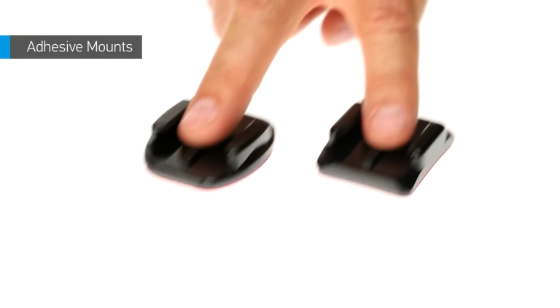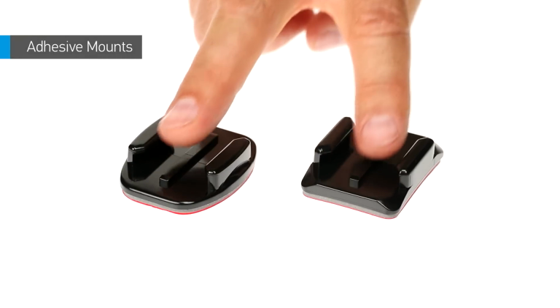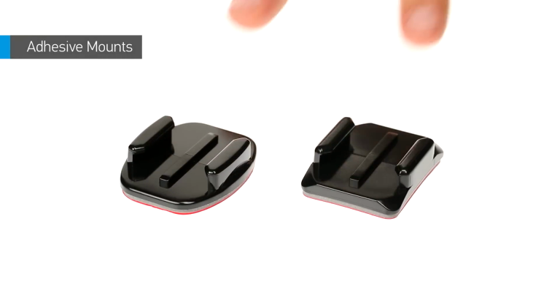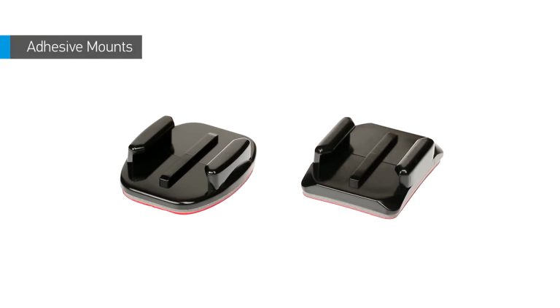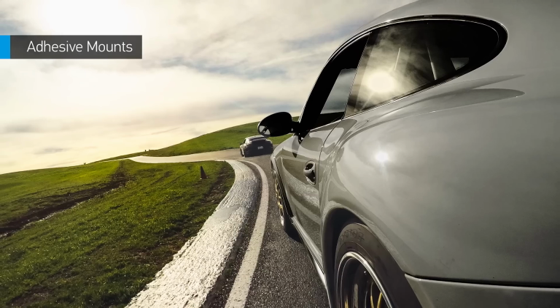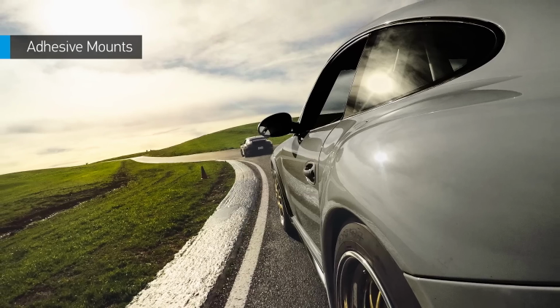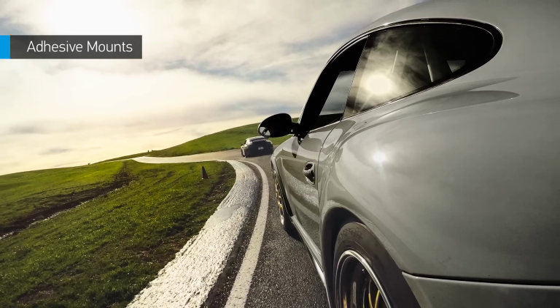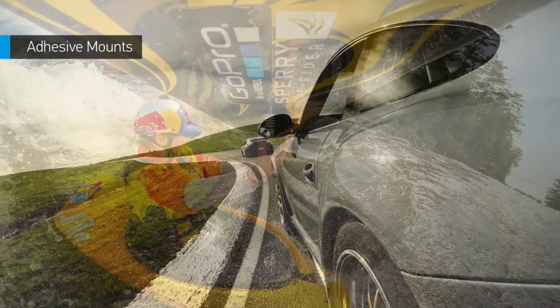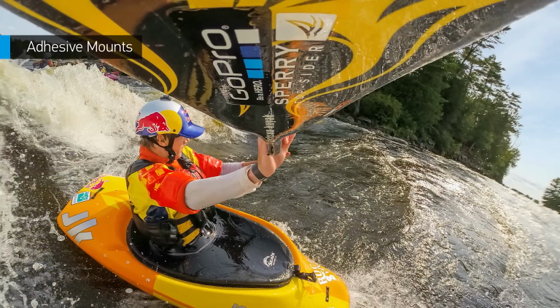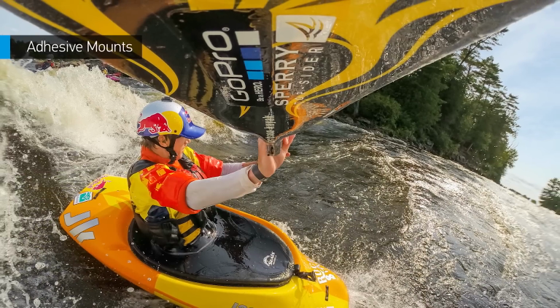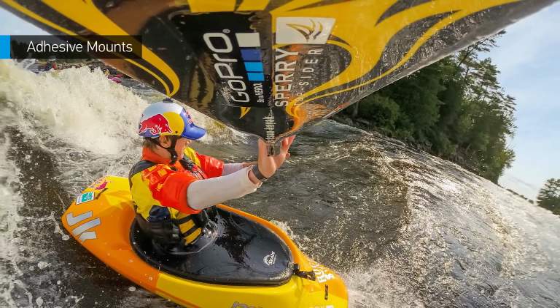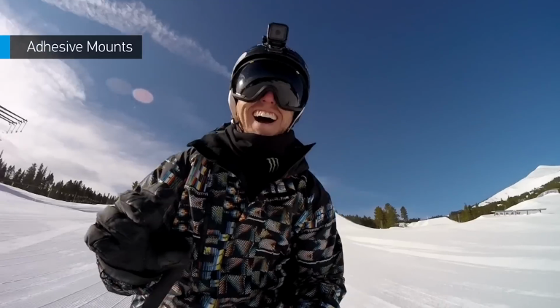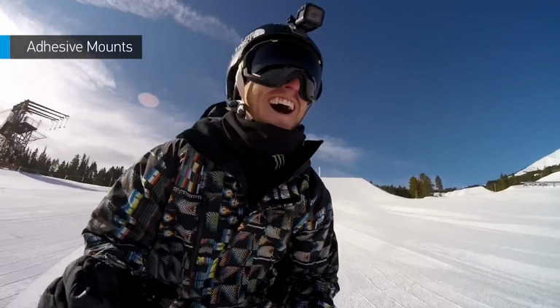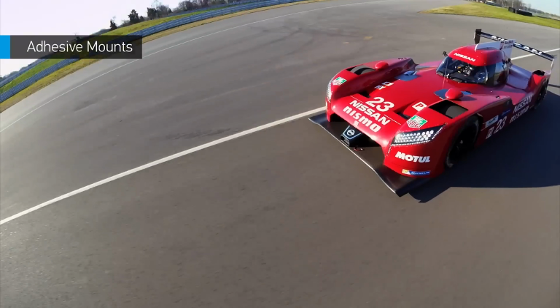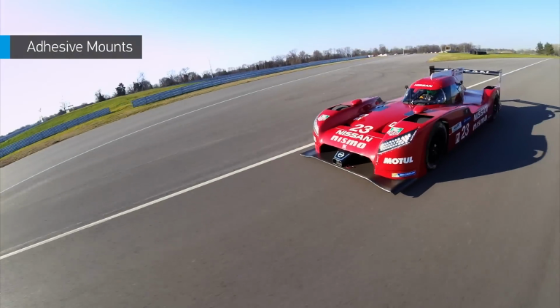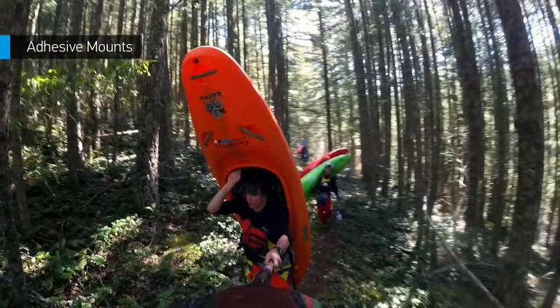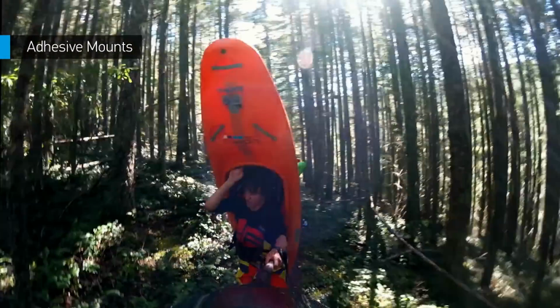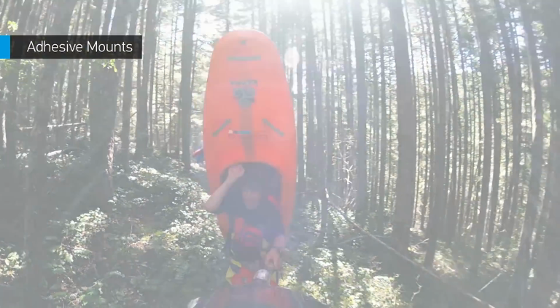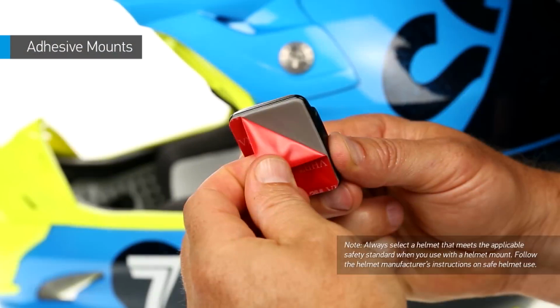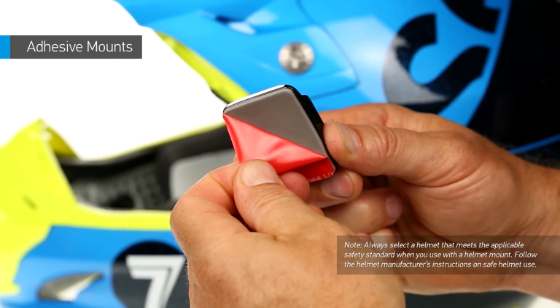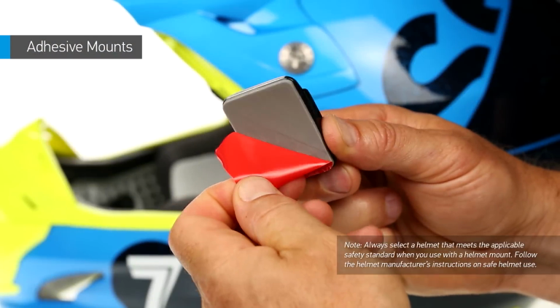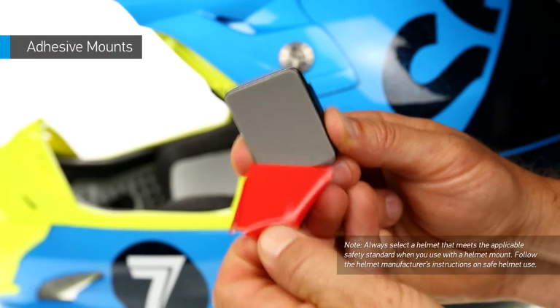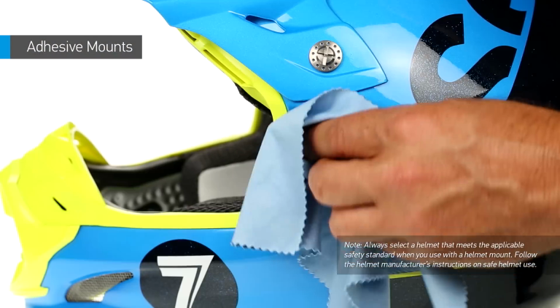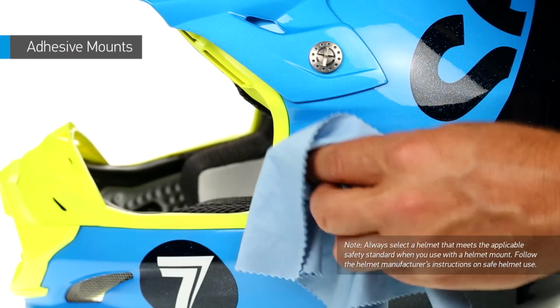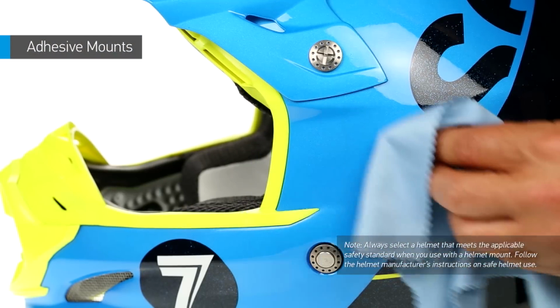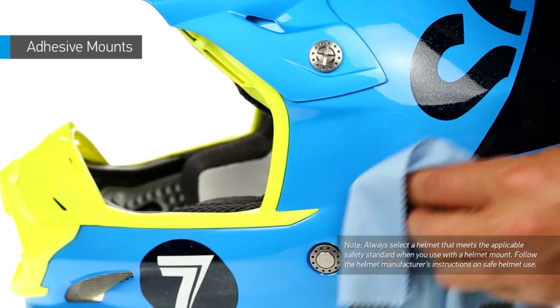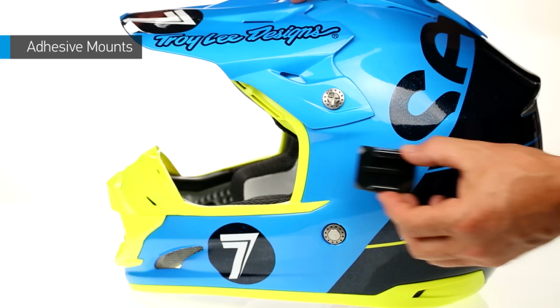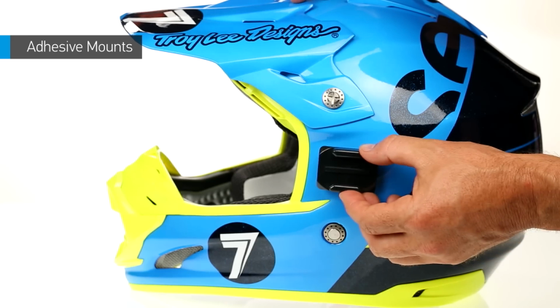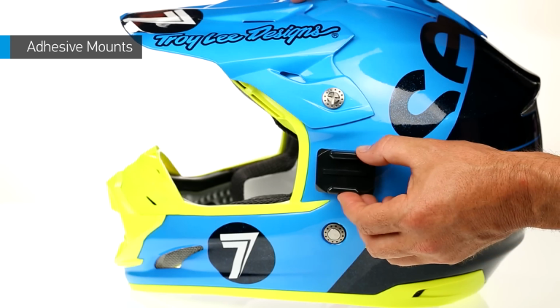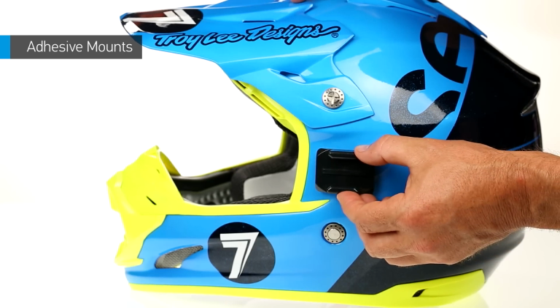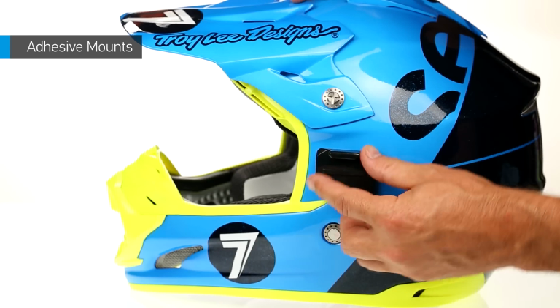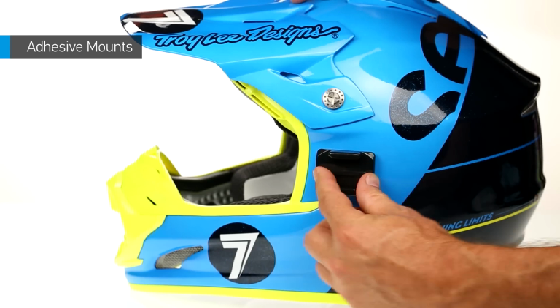Adhesive mounts make it easy to secure the camera to curved or flat surfaces such as helmets, vehicles, and other gear. Always attach adhesive mounts to a smooth, clean surface at least 24 hours before use.